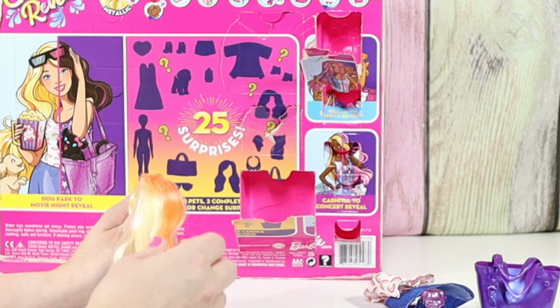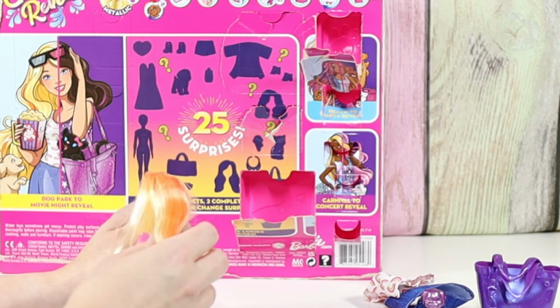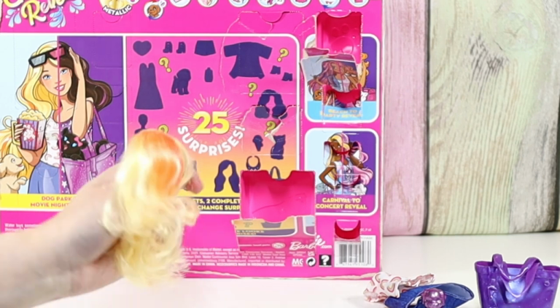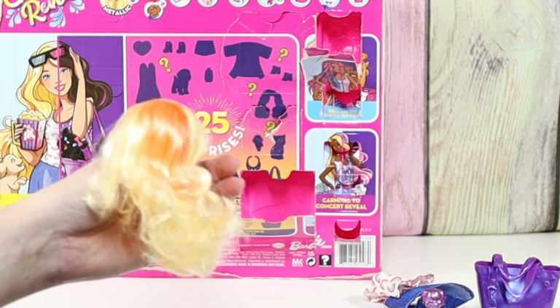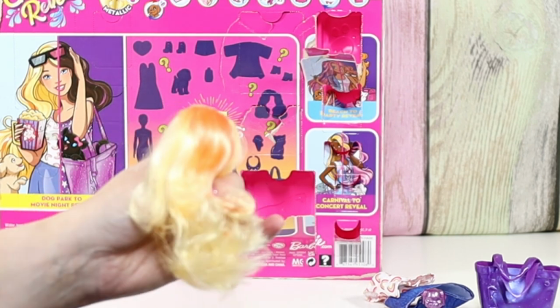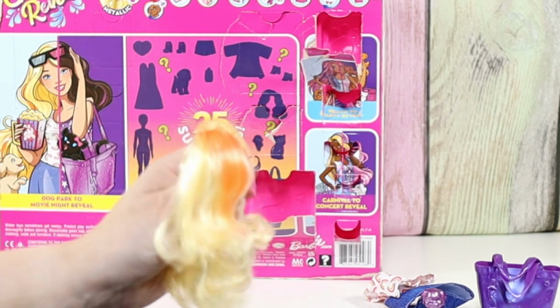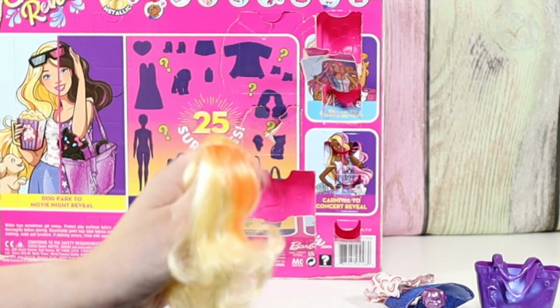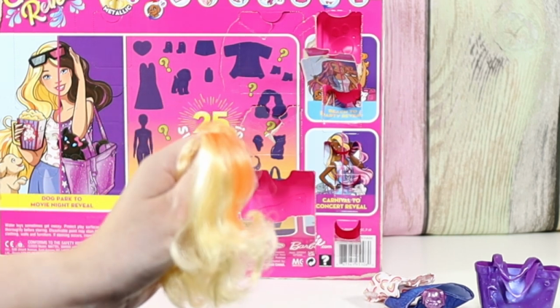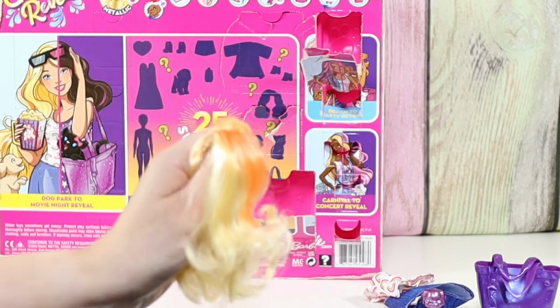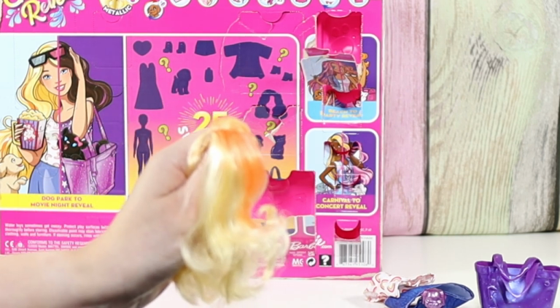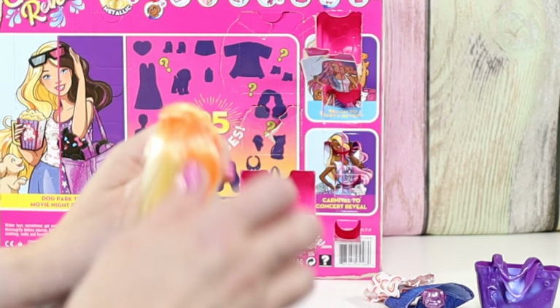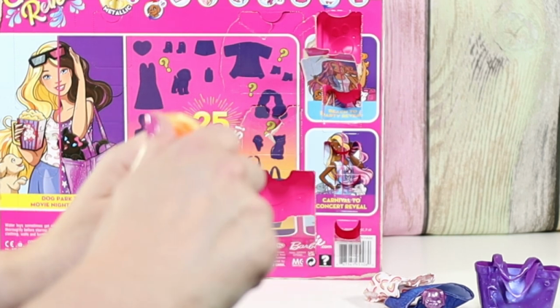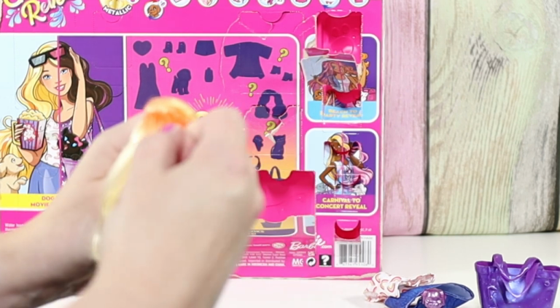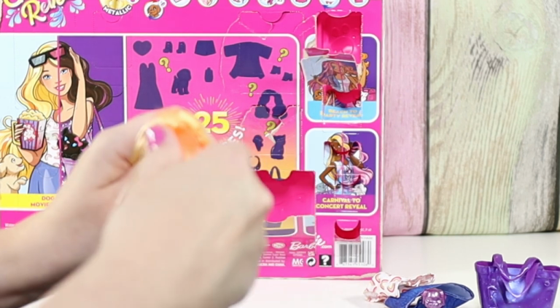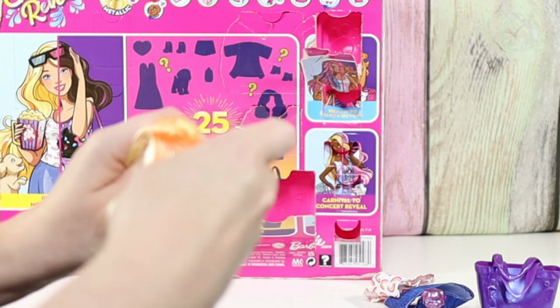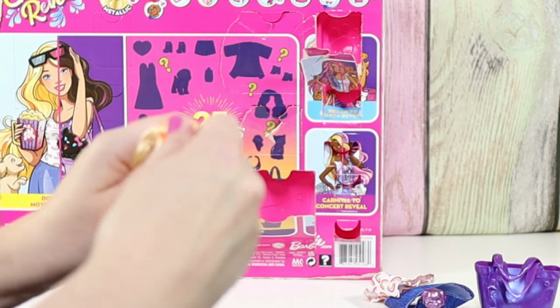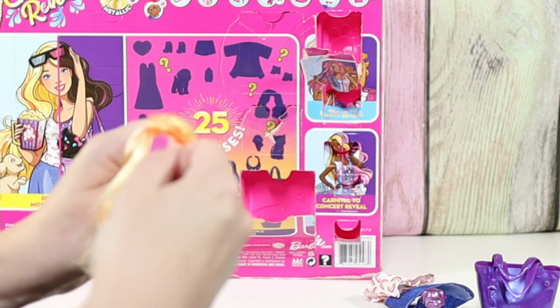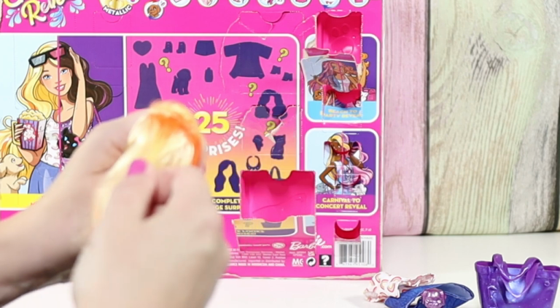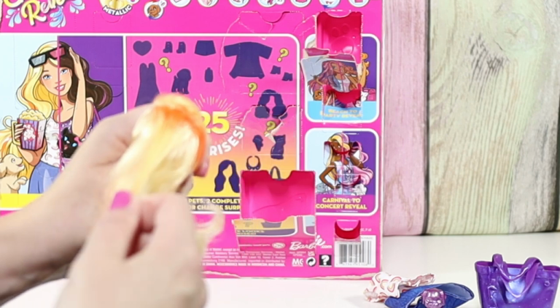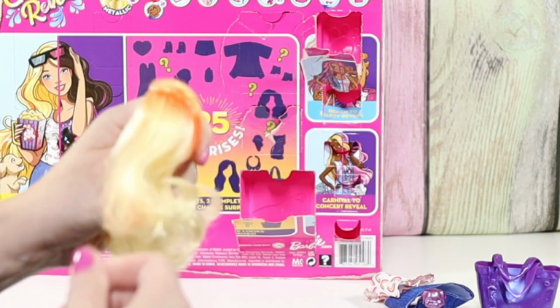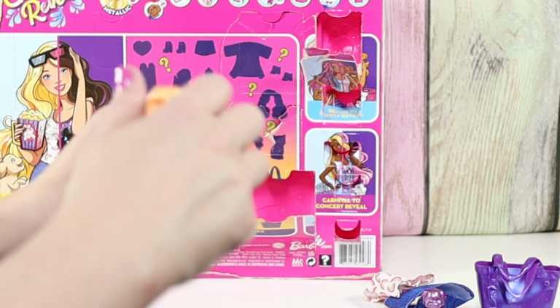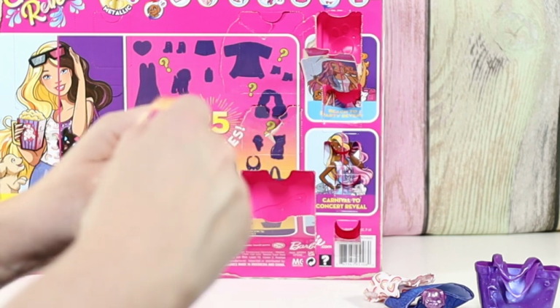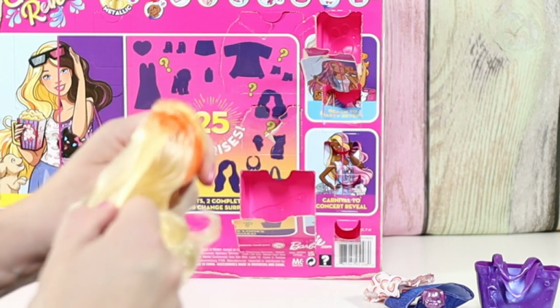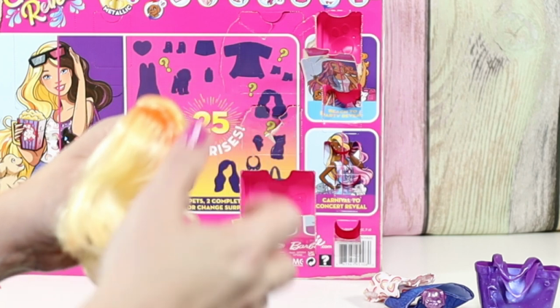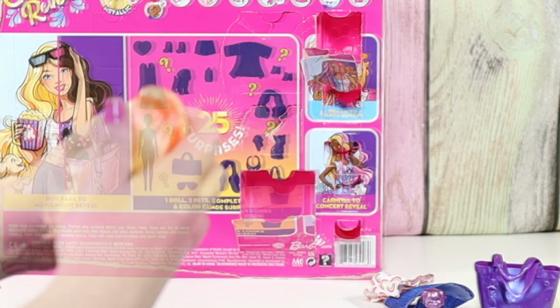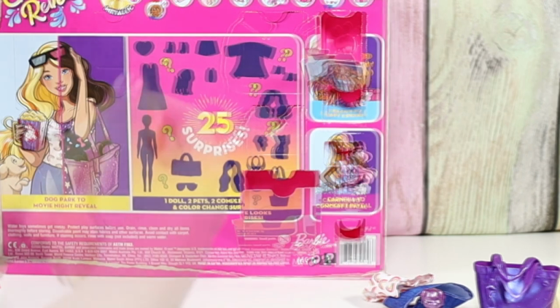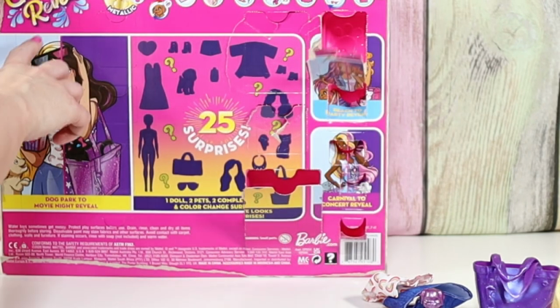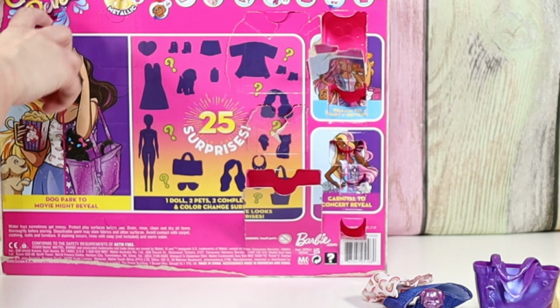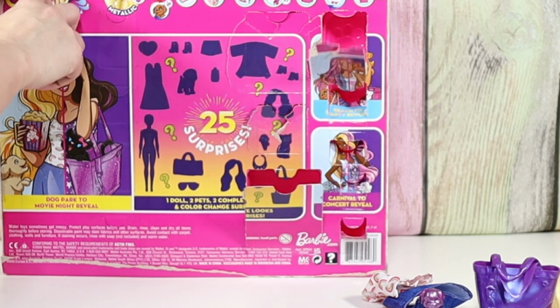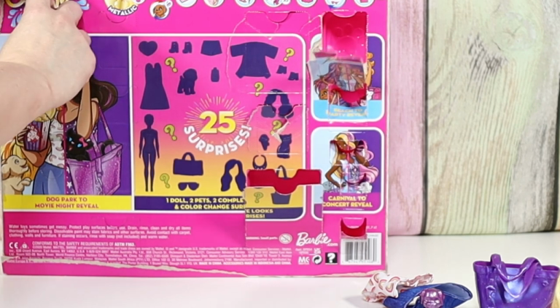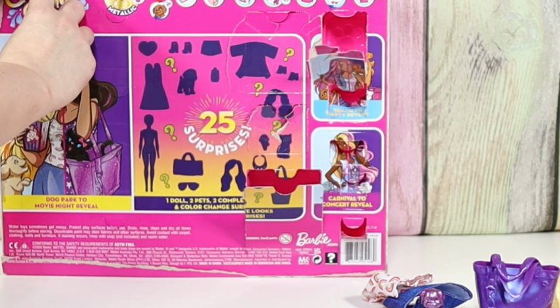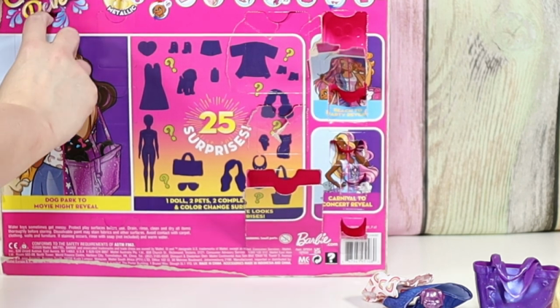Oh my goodness, I think it already was changing color, guys. This orange — I rub my hands — it's turning back to blonde. Let's start on this side. Maybe this will be our other pet.